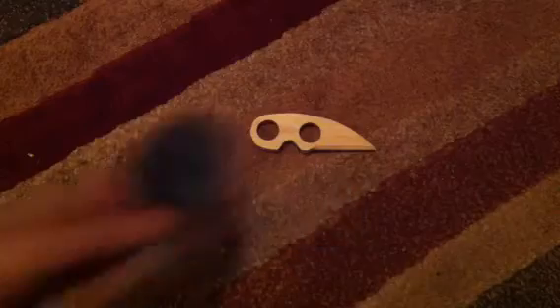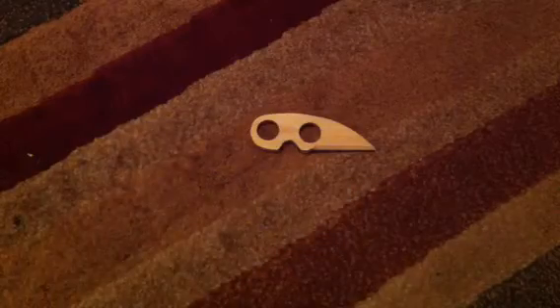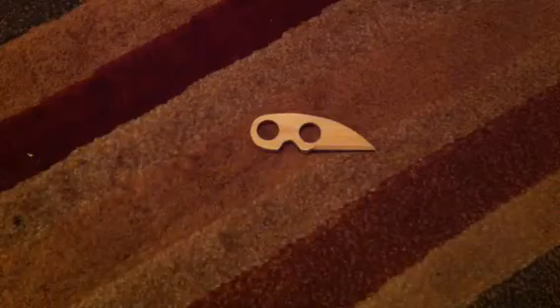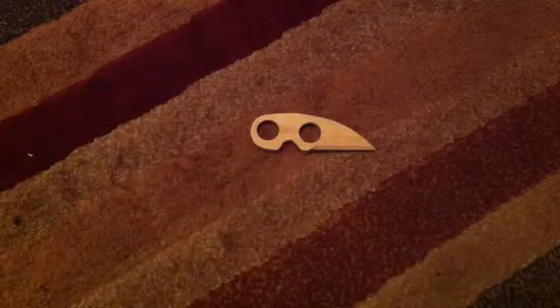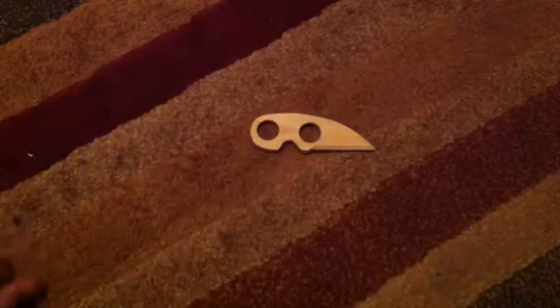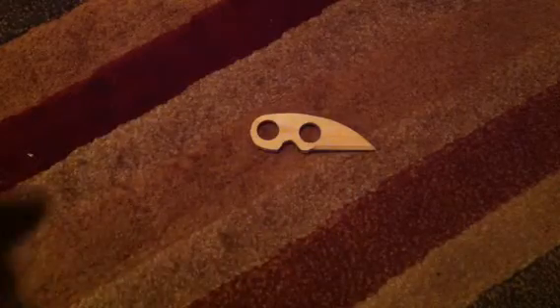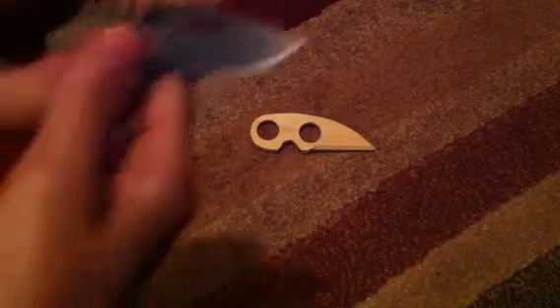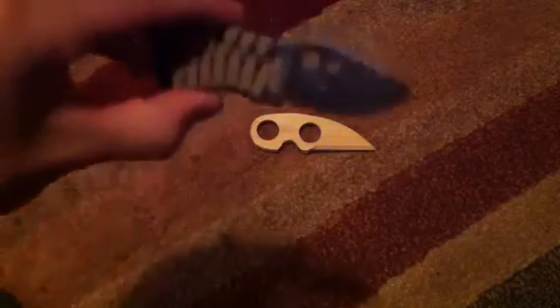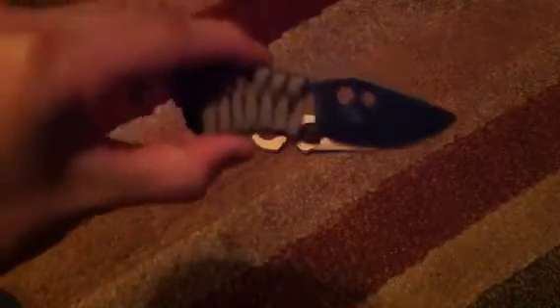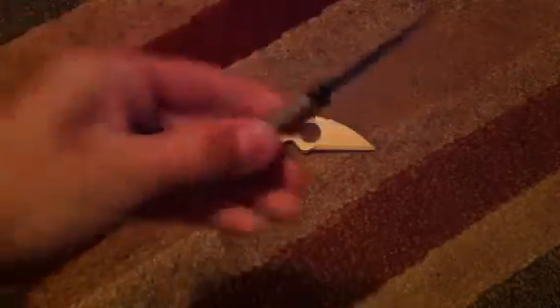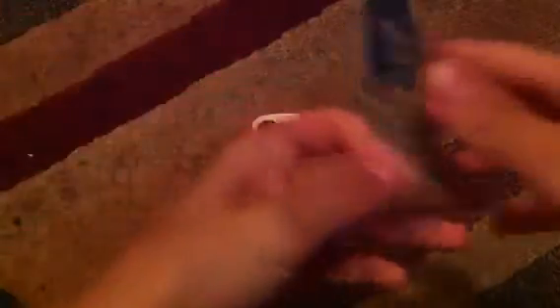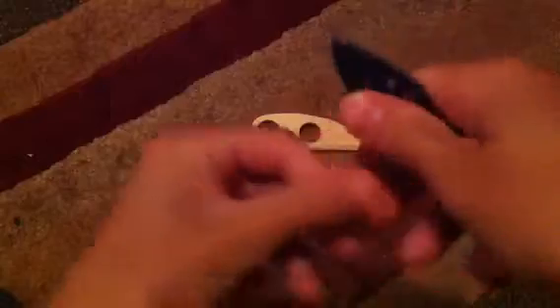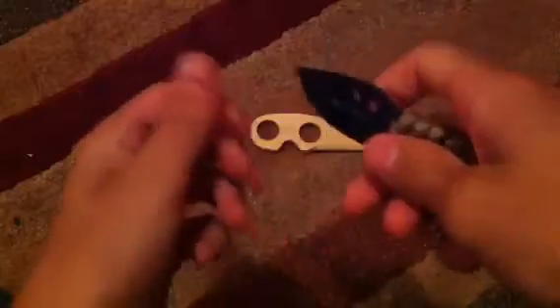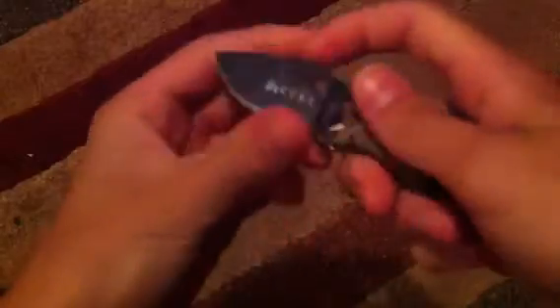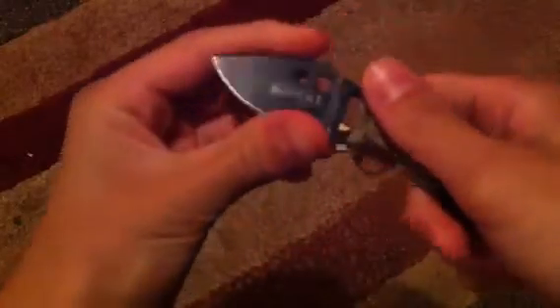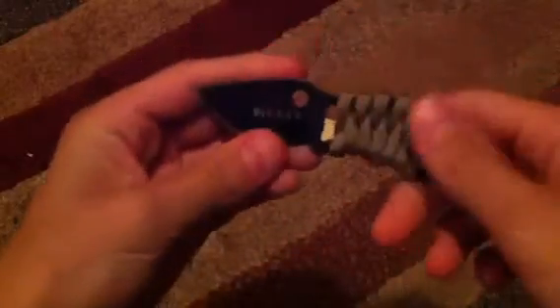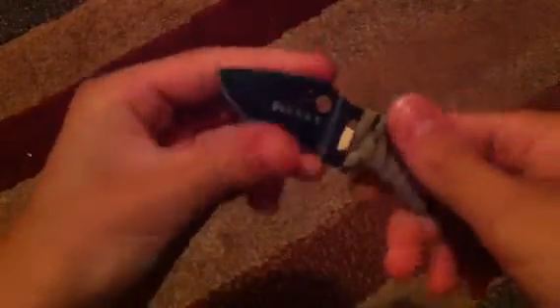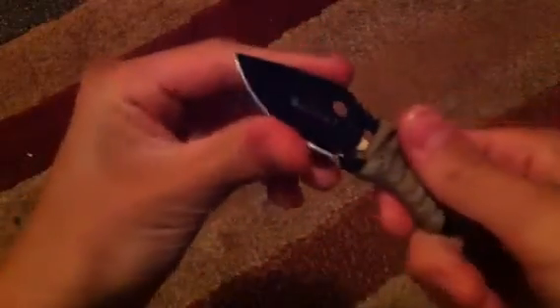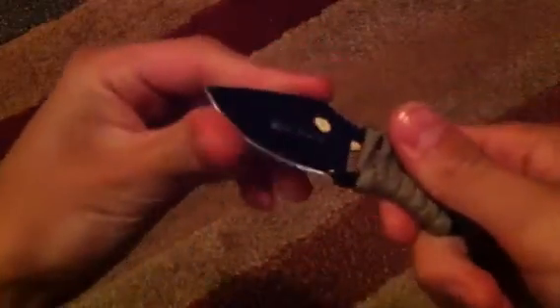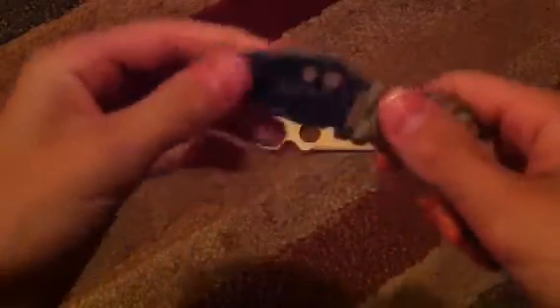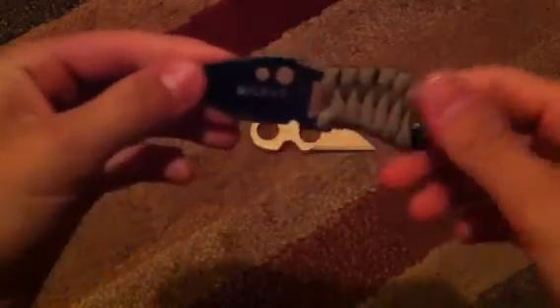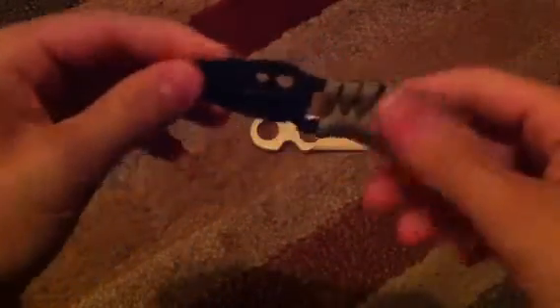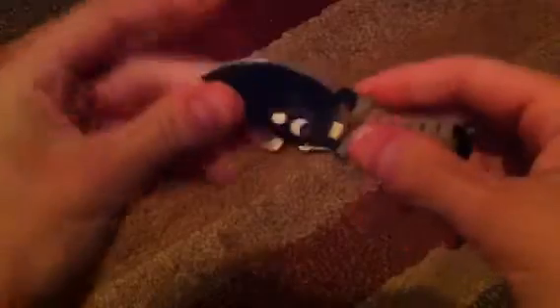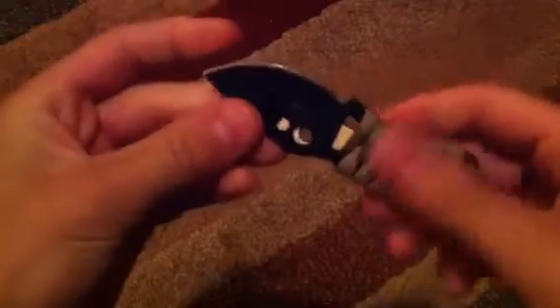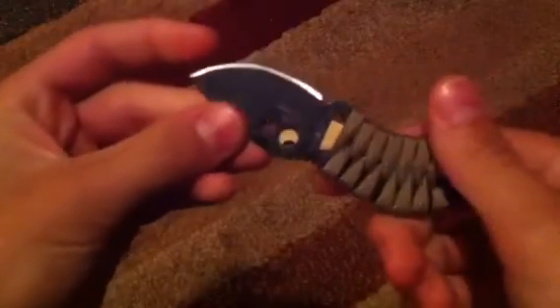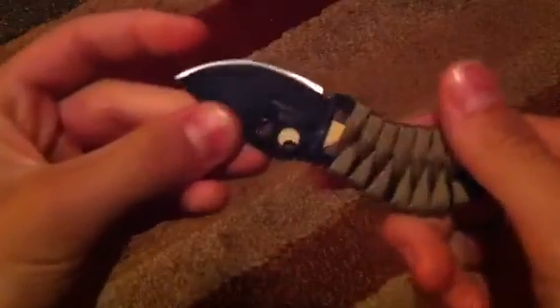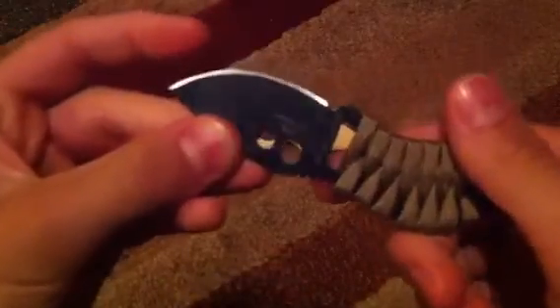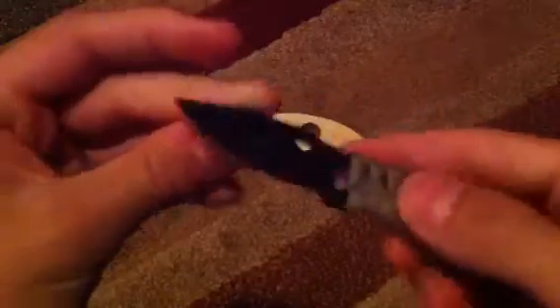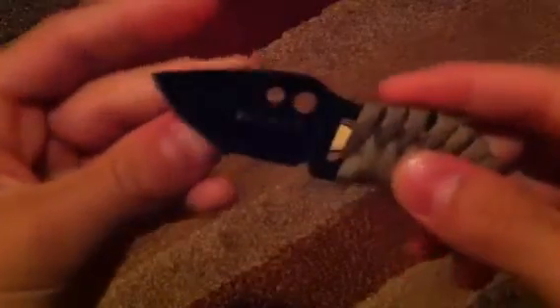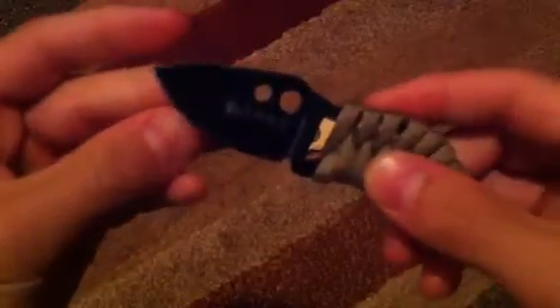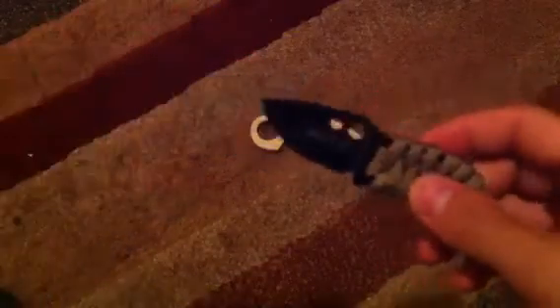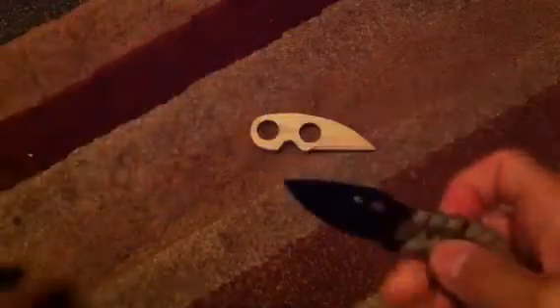And with this knife, this knife sharpens so easy. I sharpened it up and it's so sharp right there. Very sharp. Nice blade.